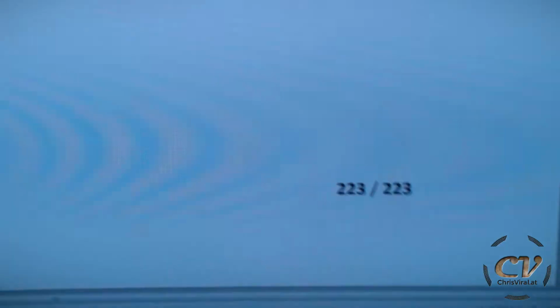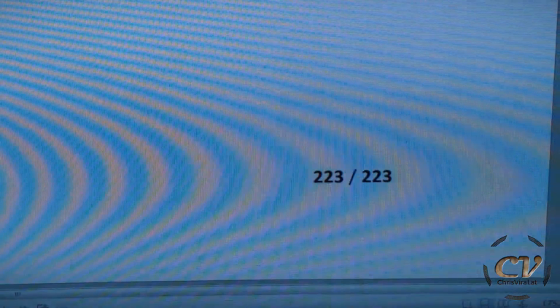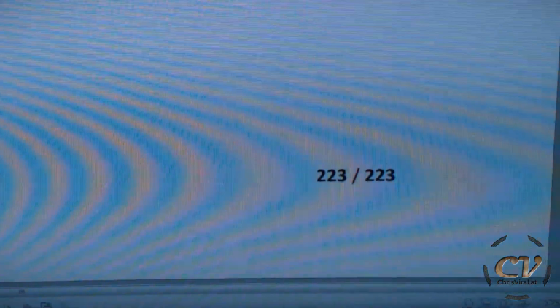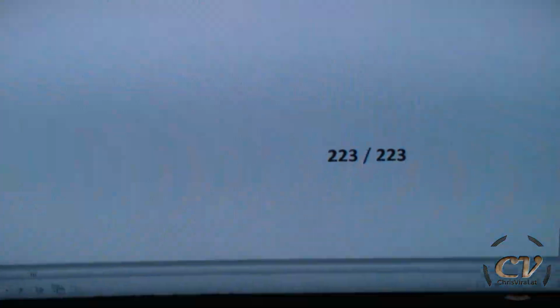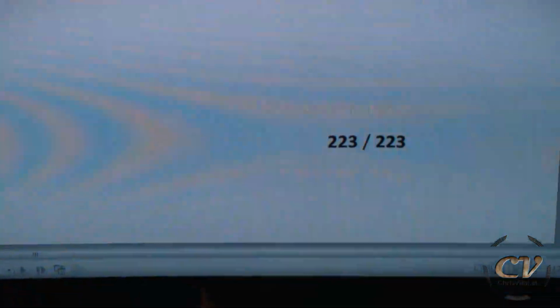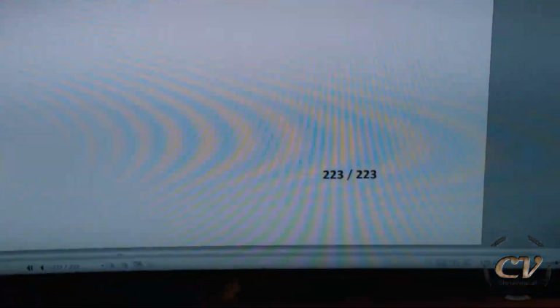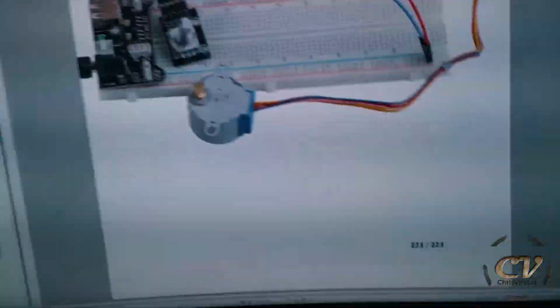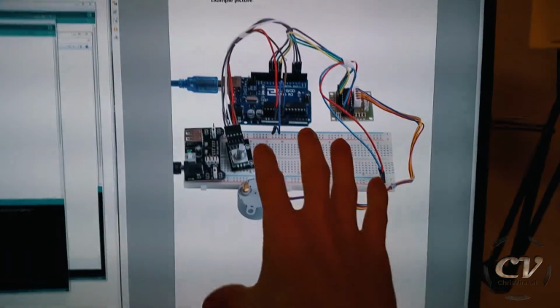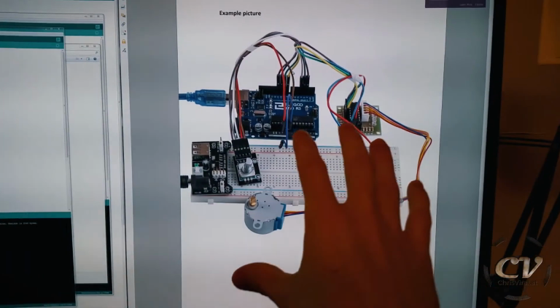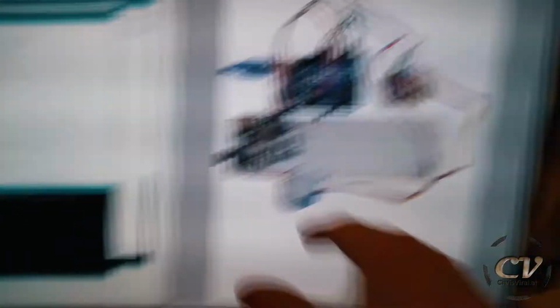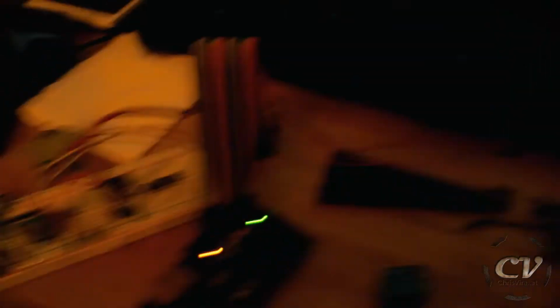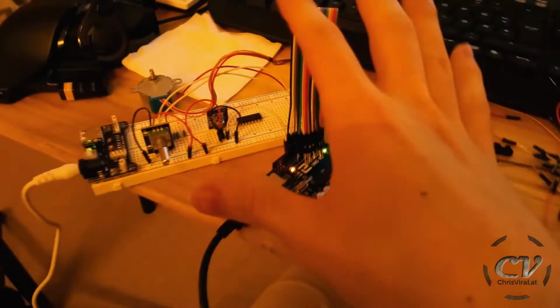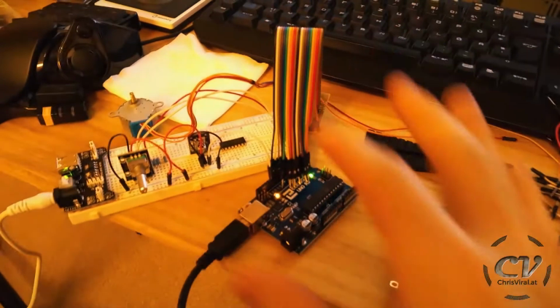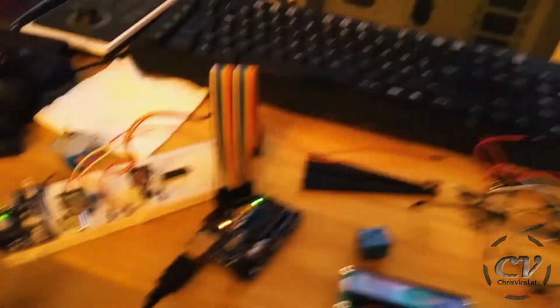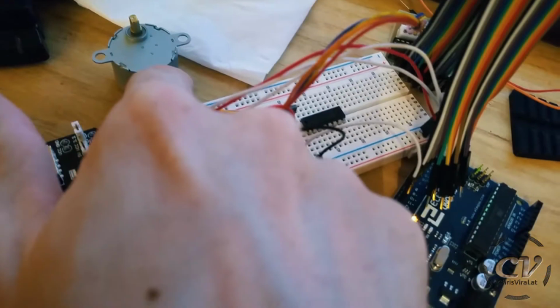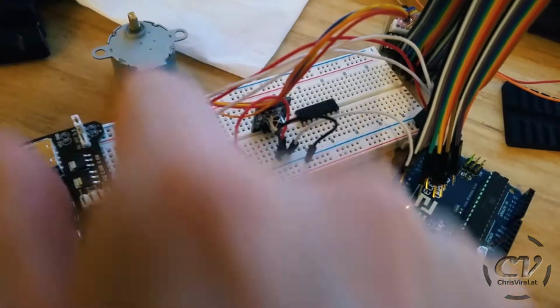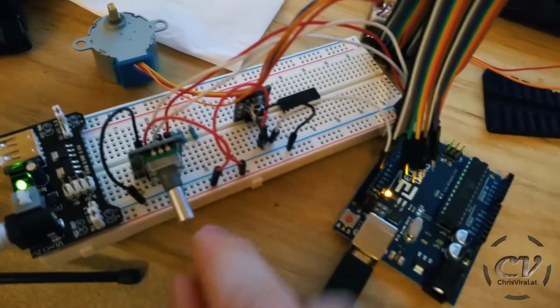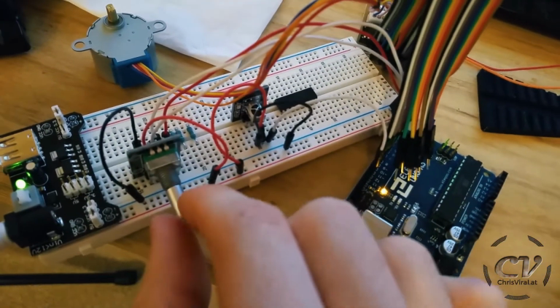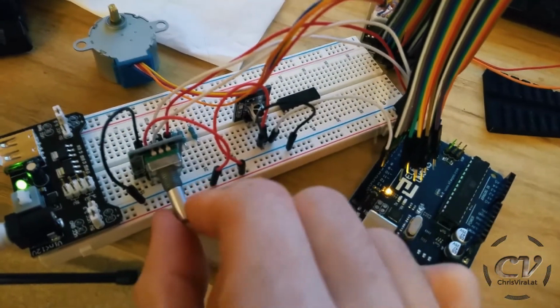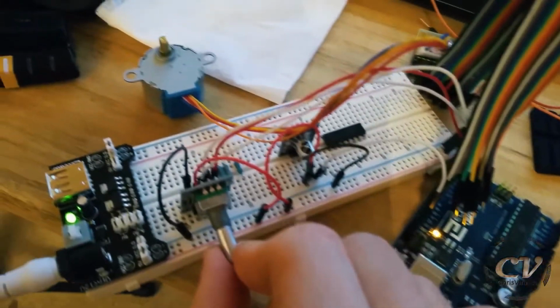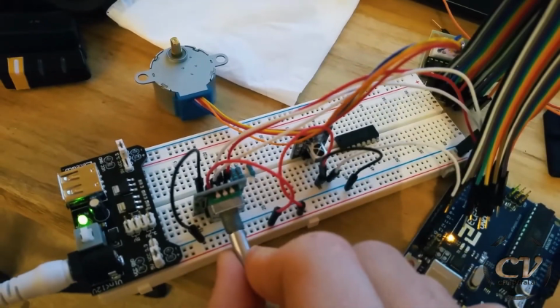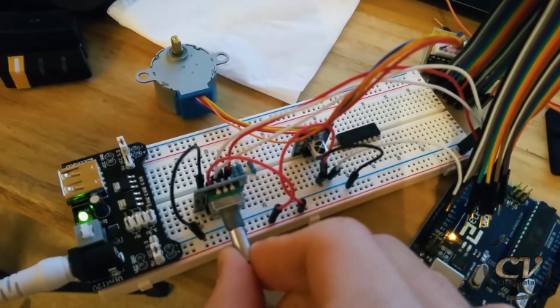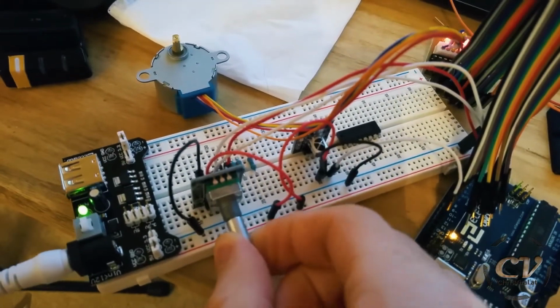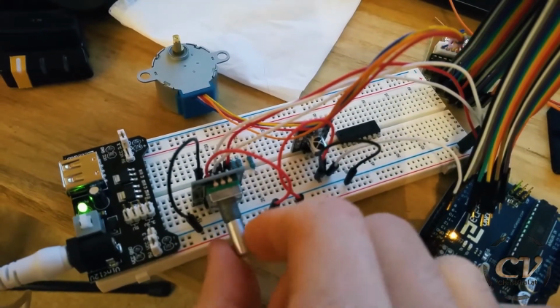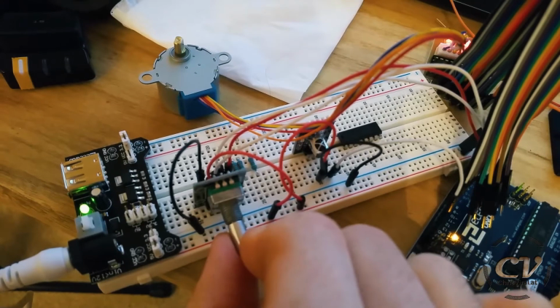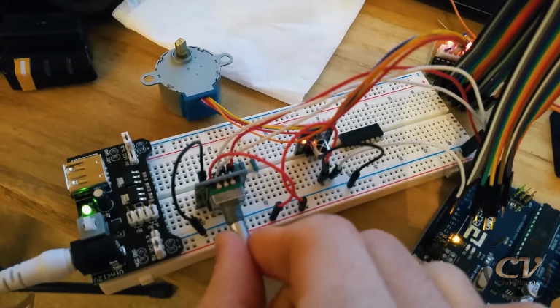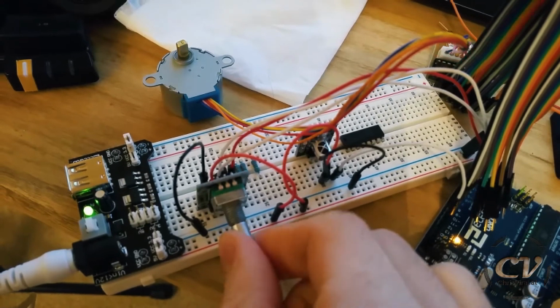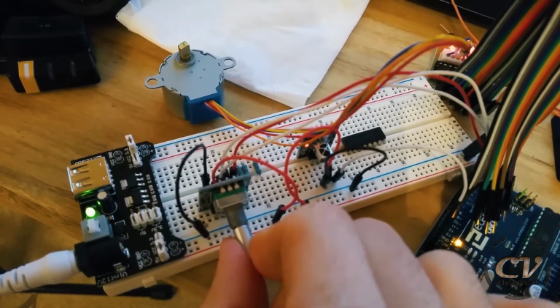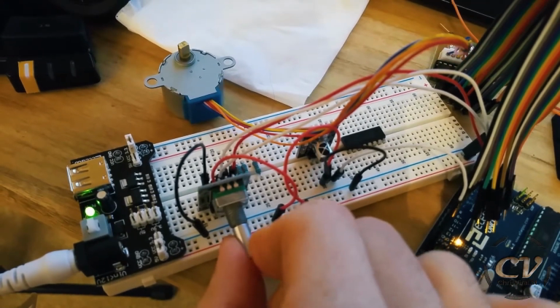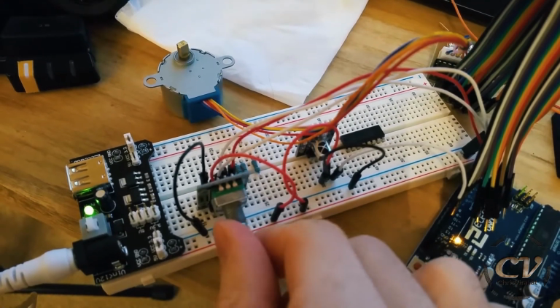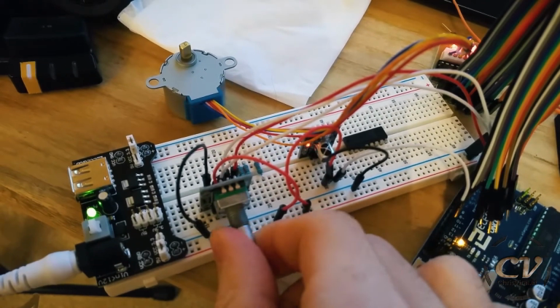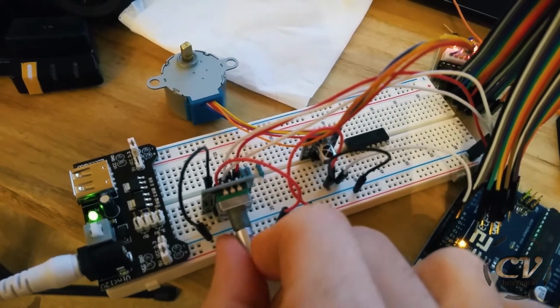Check this out — 223 pages. This is the last project right here on this table. It's a stepper motor and a rotary encoder, and I can basically control the stepper with this encoder.